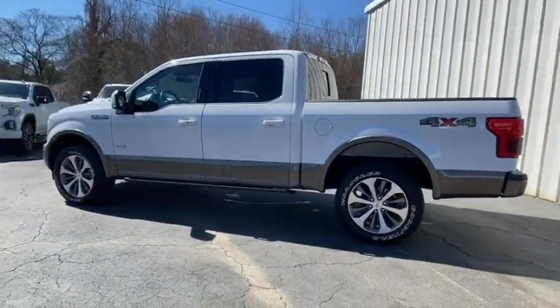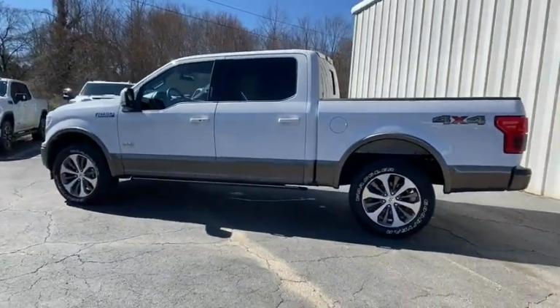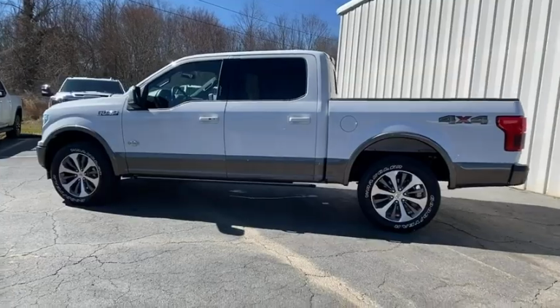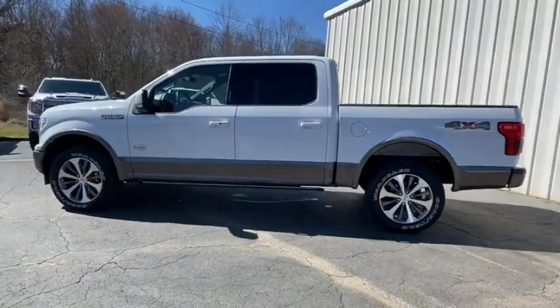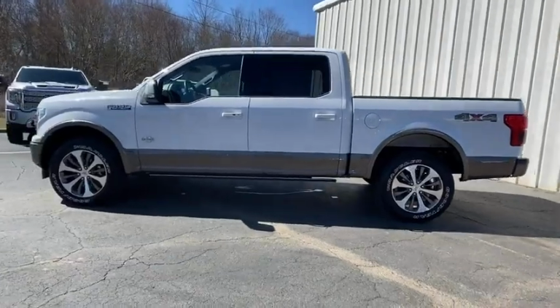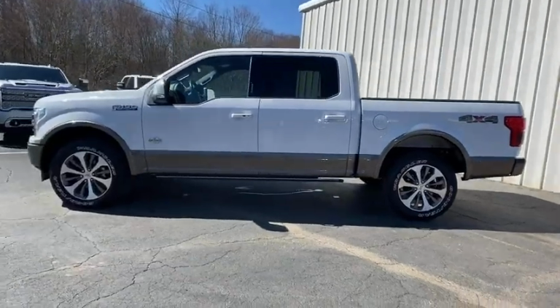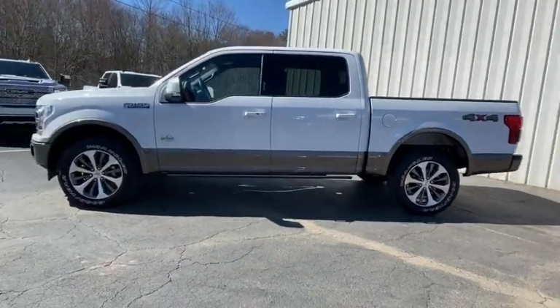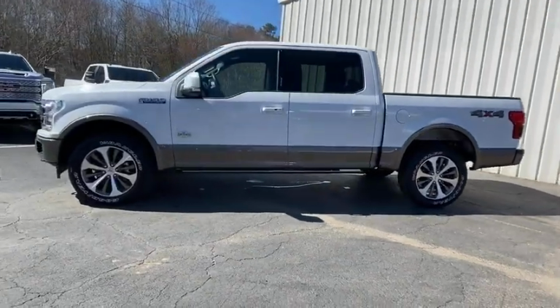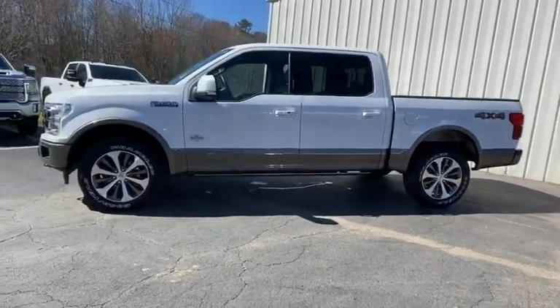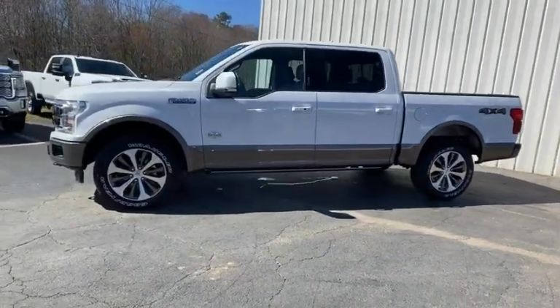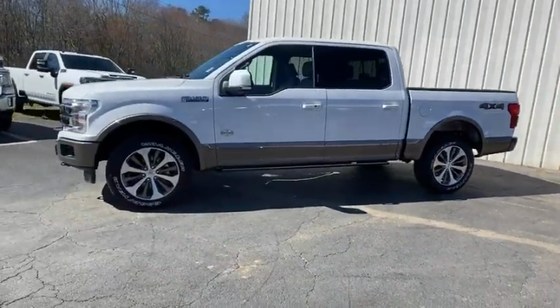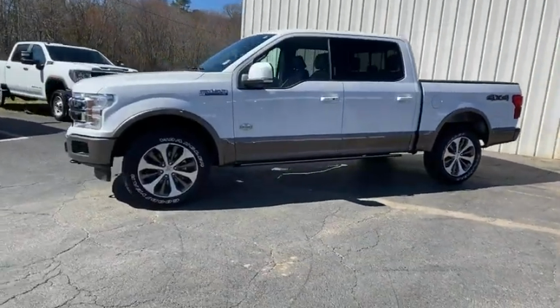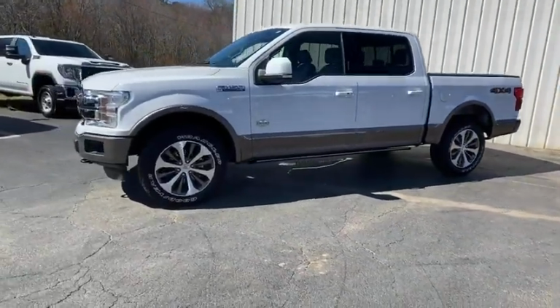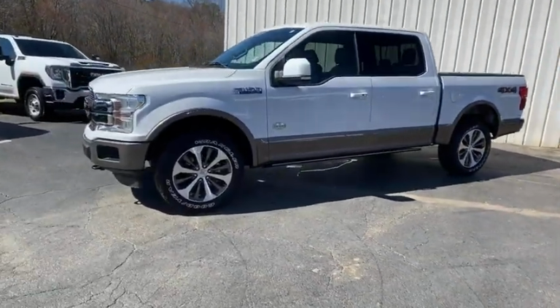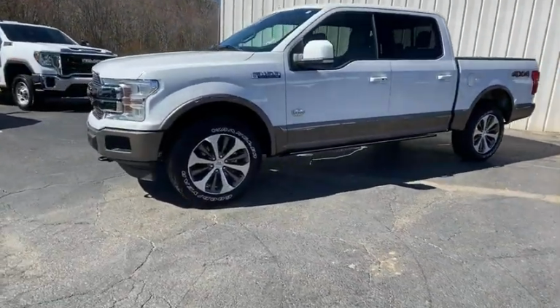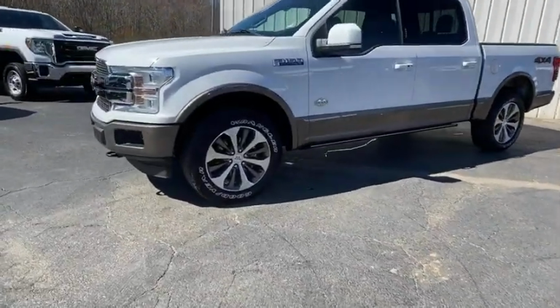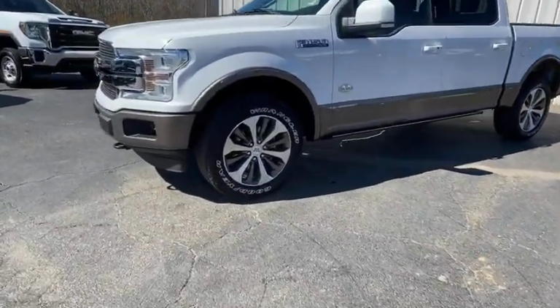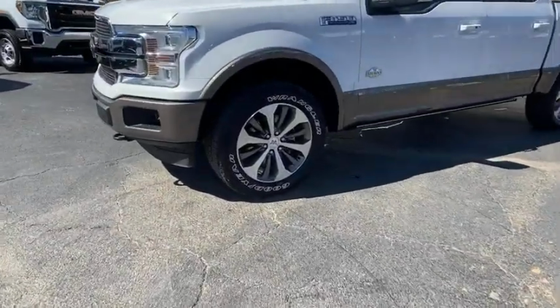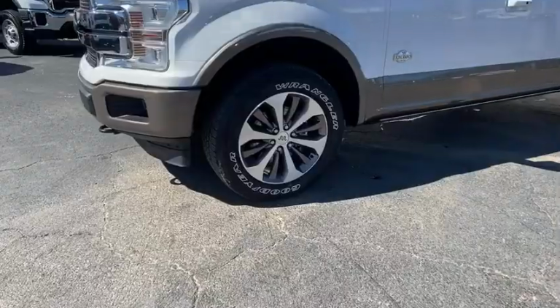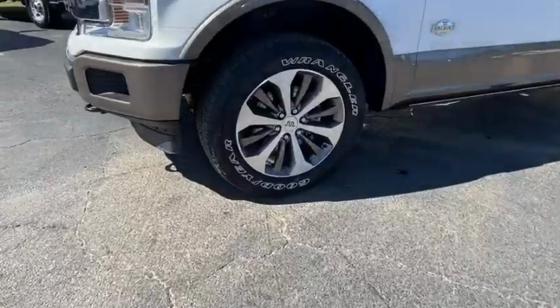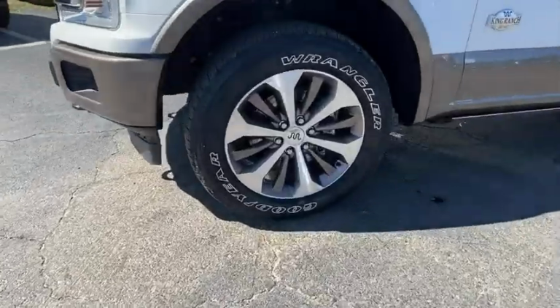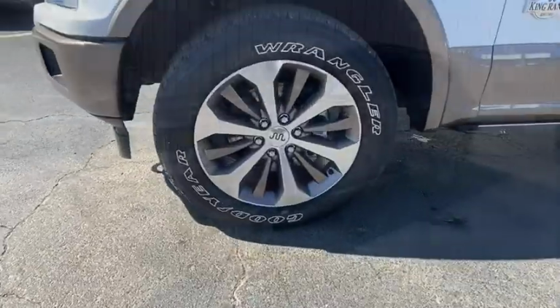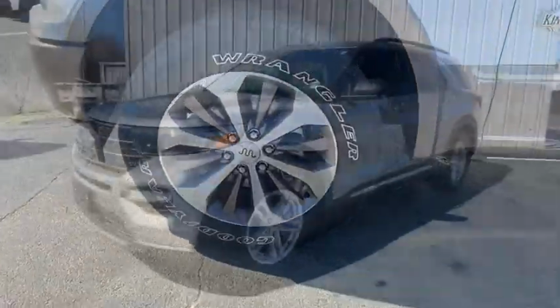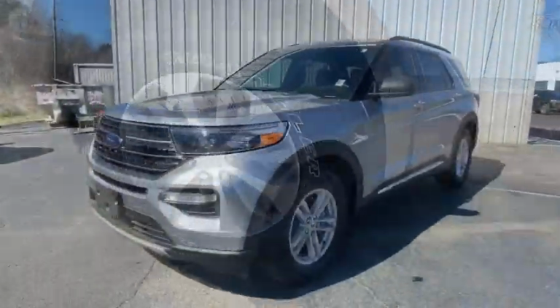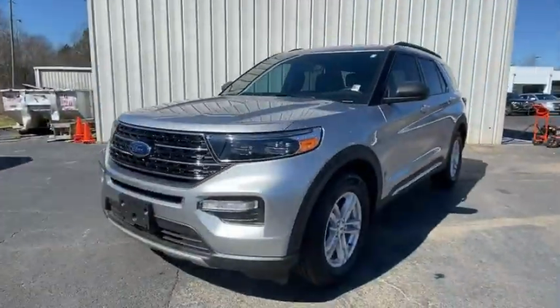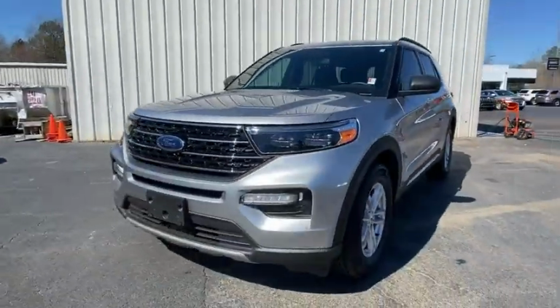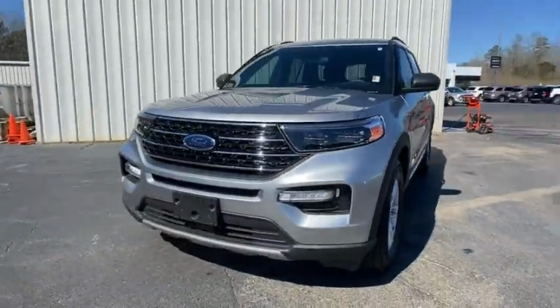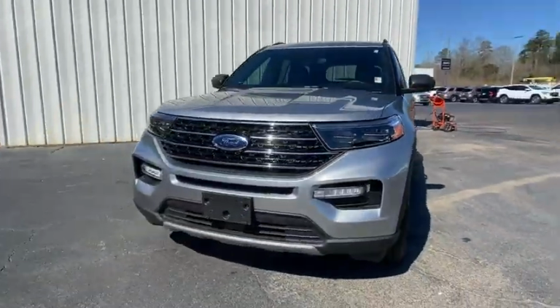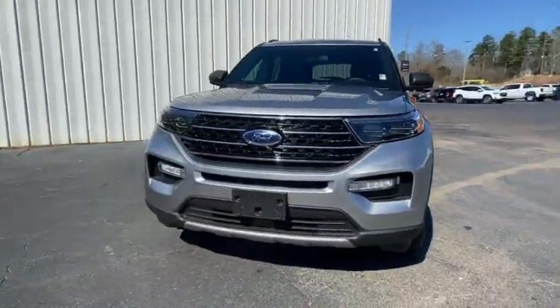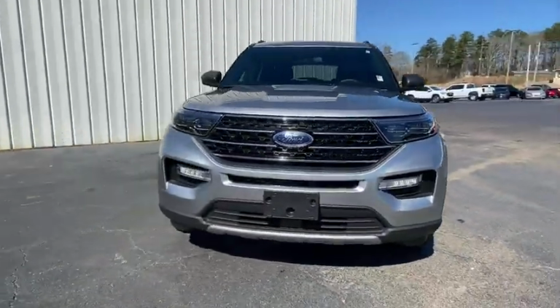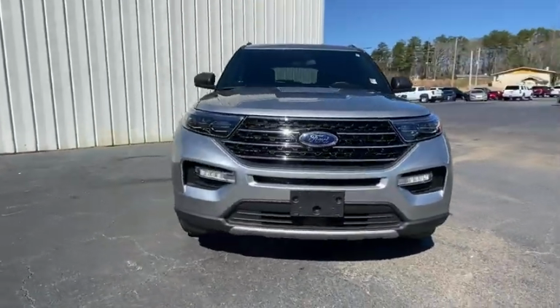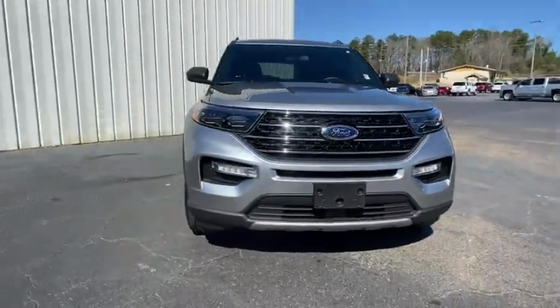Here are some of this vehicle's great options: traction control, navigation system, power liftgate, dual airbags, alloy wheels, power steering, four-wheel disc brakes.